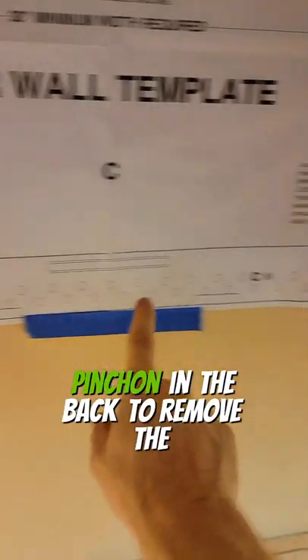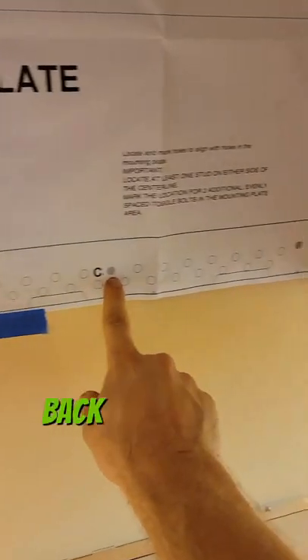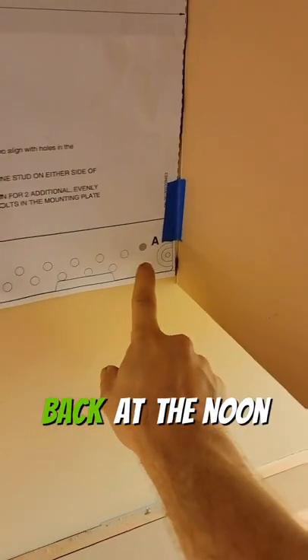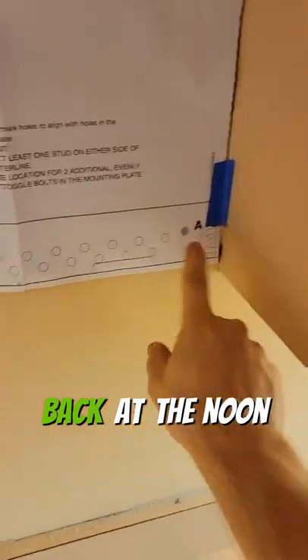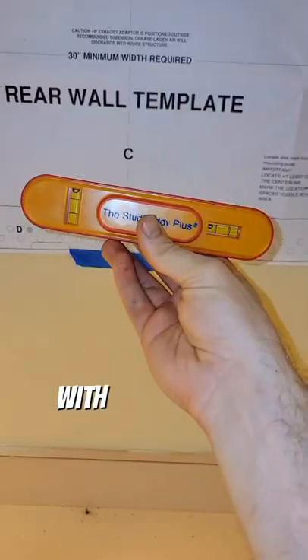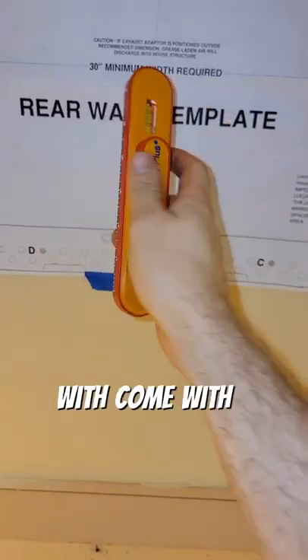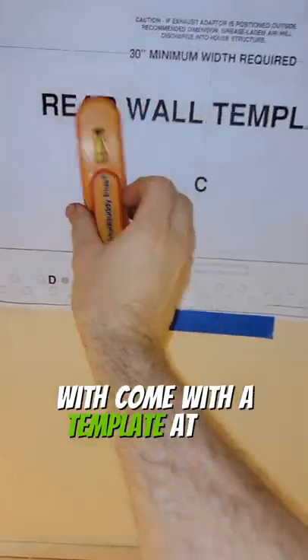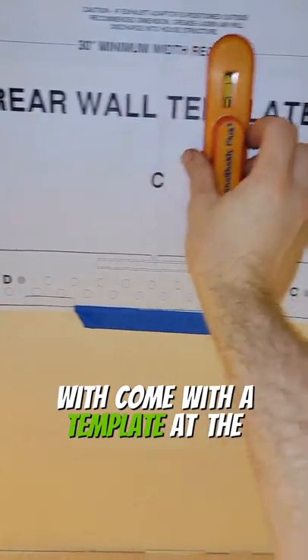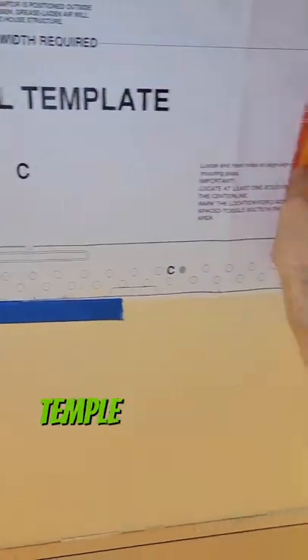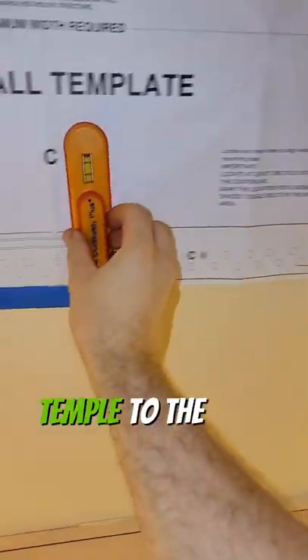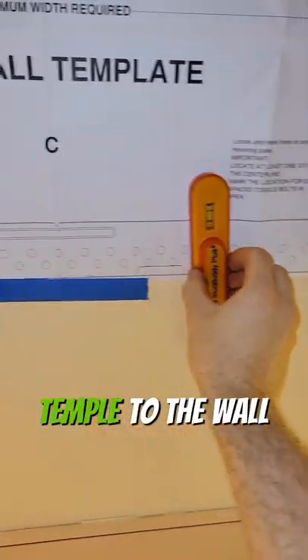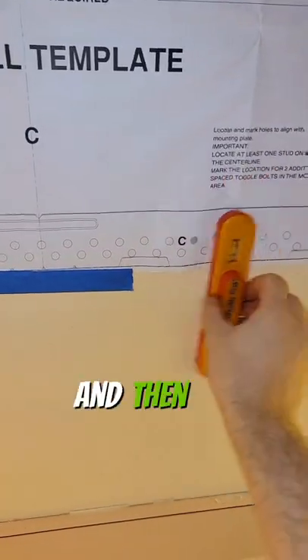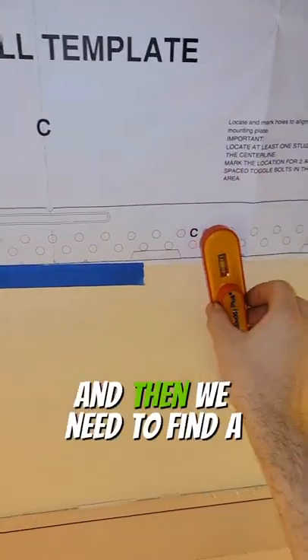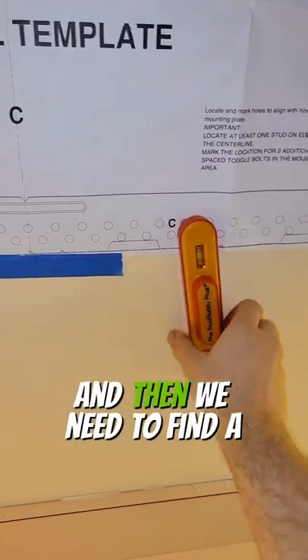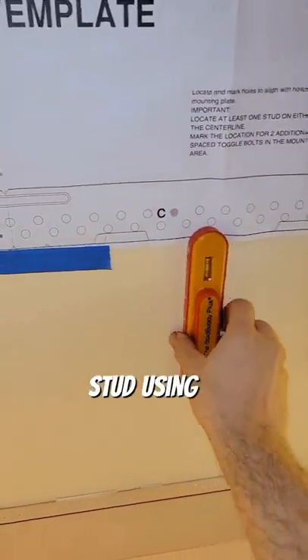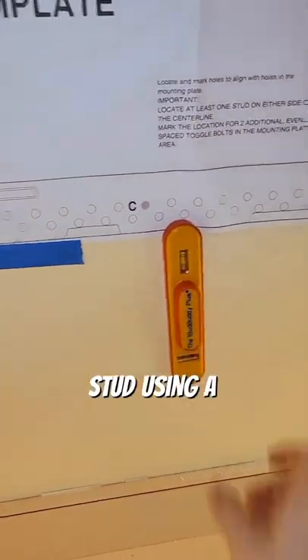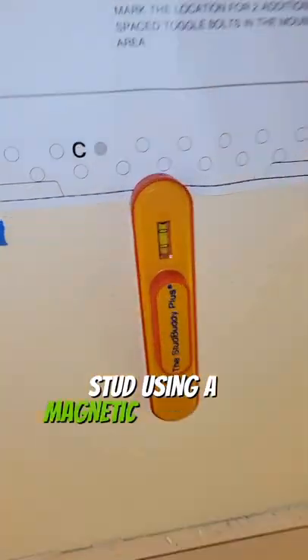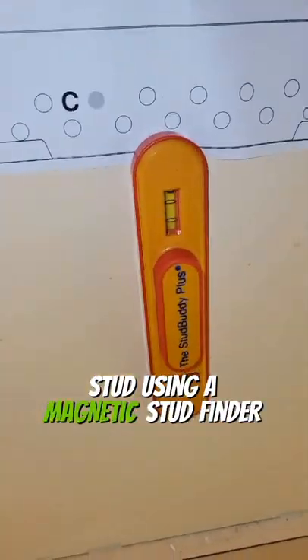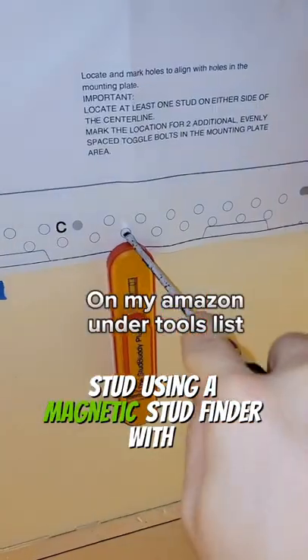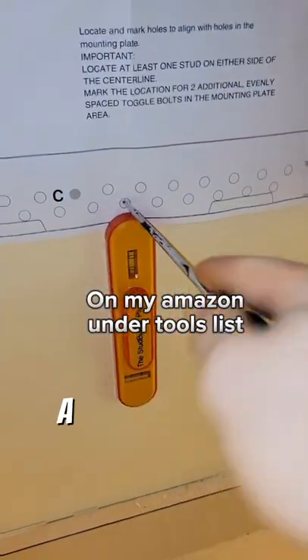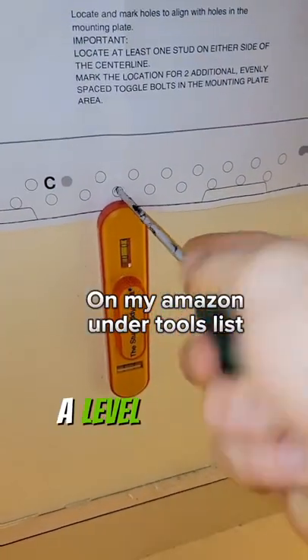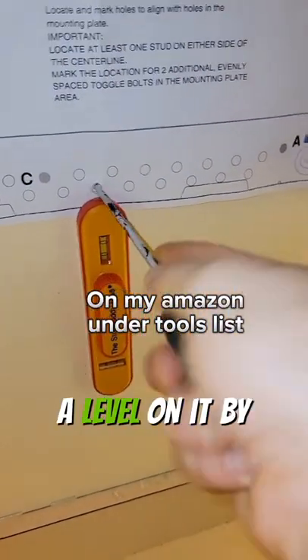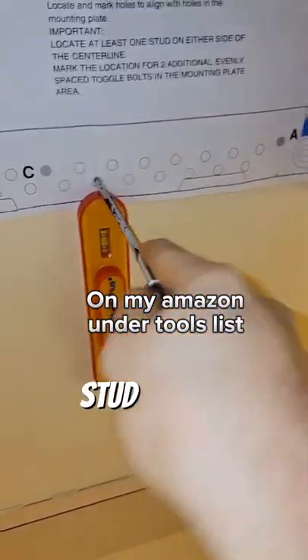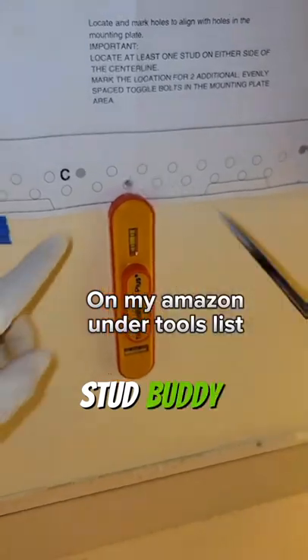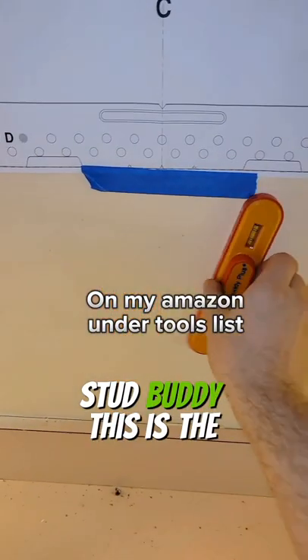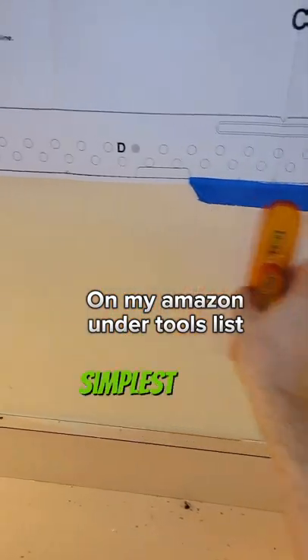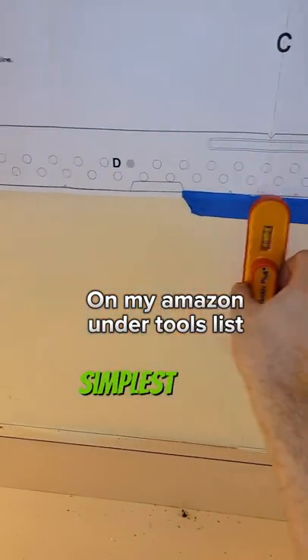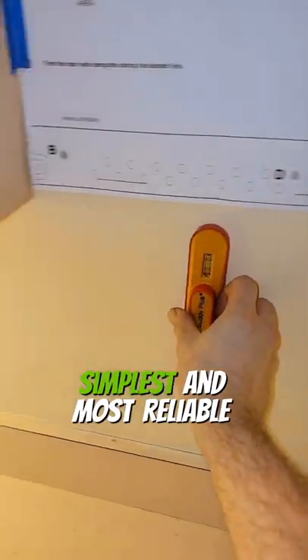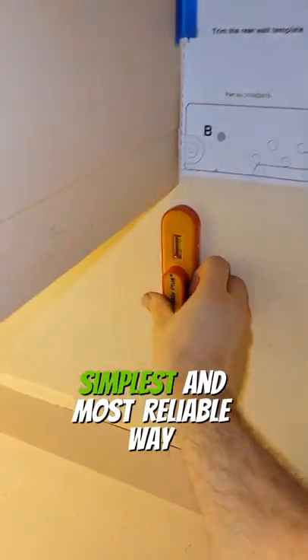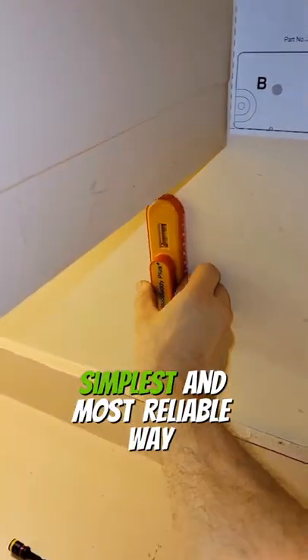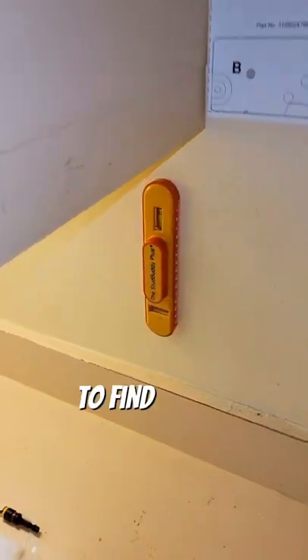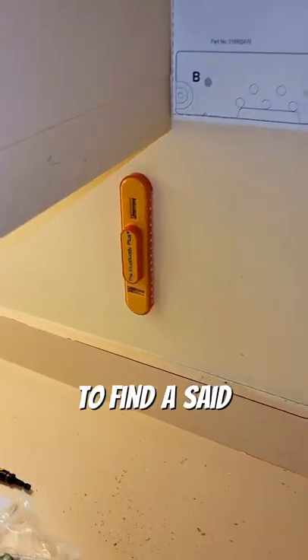Once you remove the bracket, the new microwaves come with a template. Tape the template to the wall and then we need to find a stud. I'm using a magnetic stud finder with a level on it by StudBuddy — this is the simplest and most reliable way to find a stud.